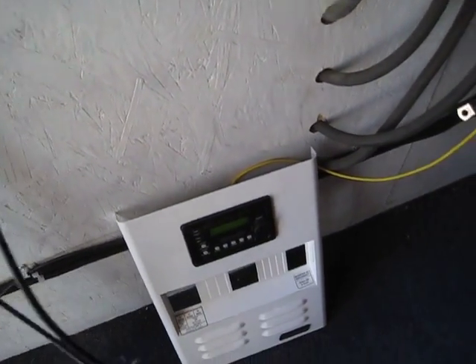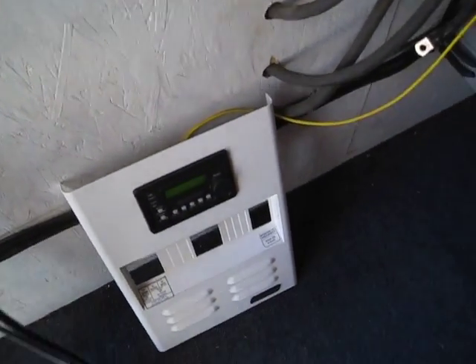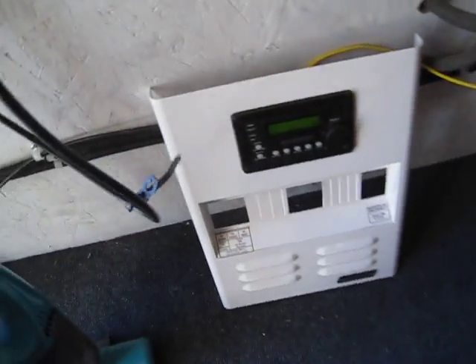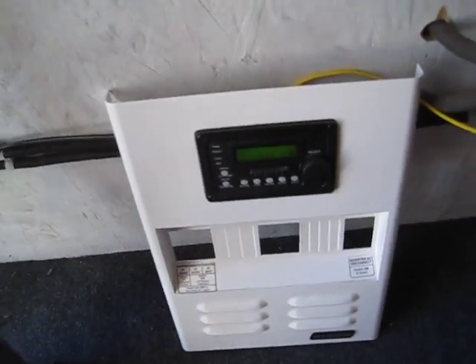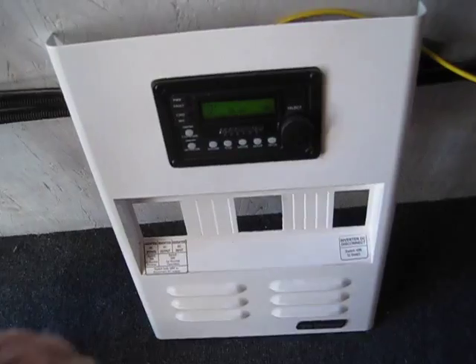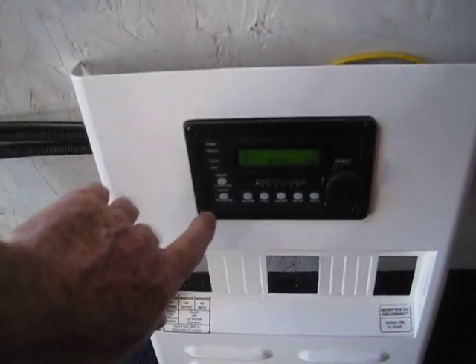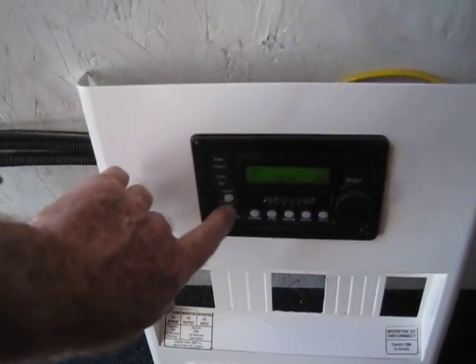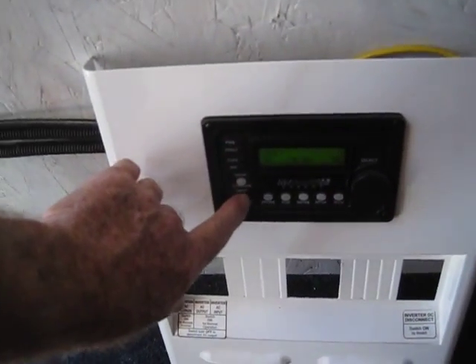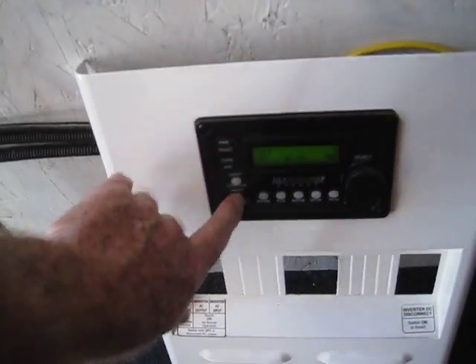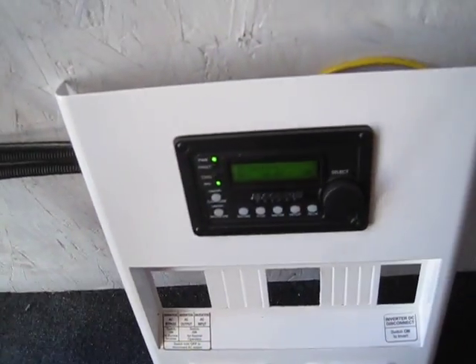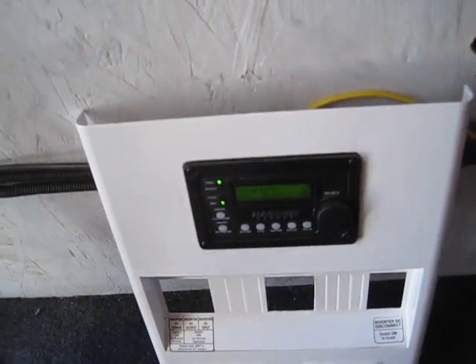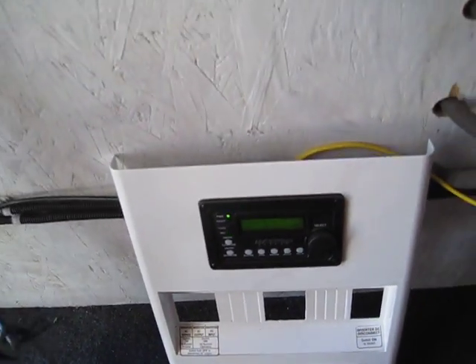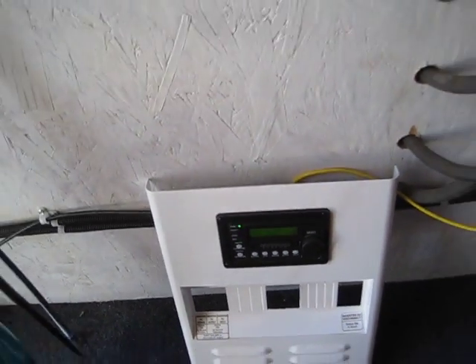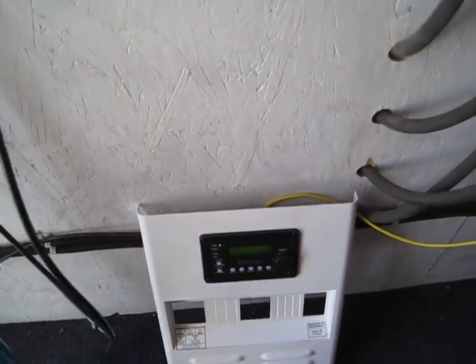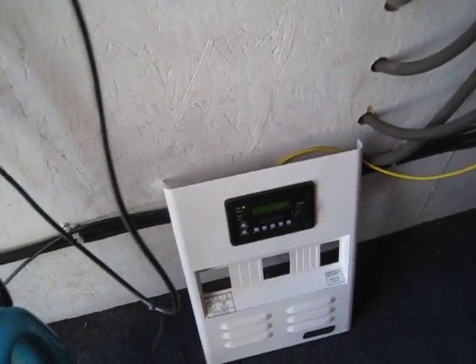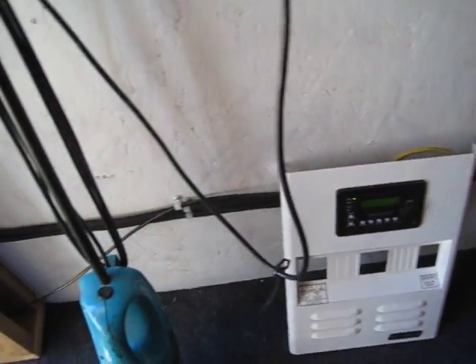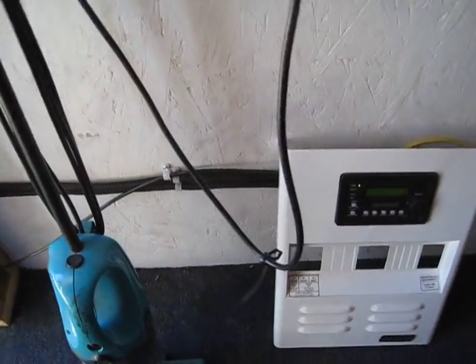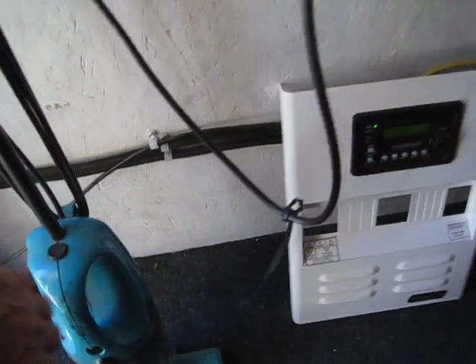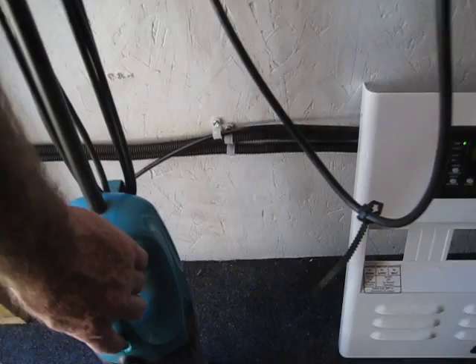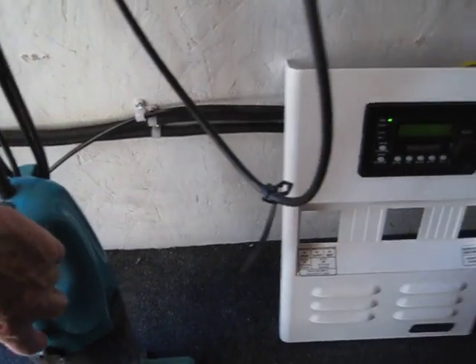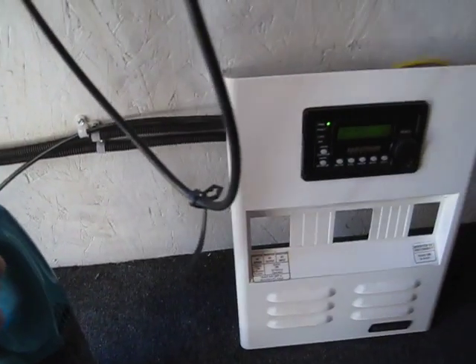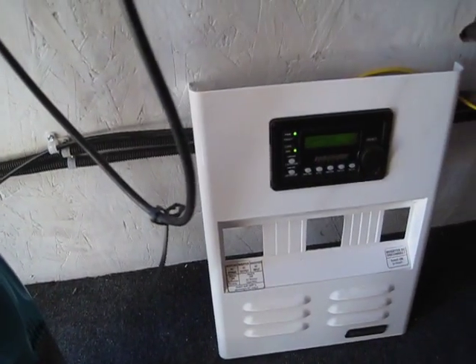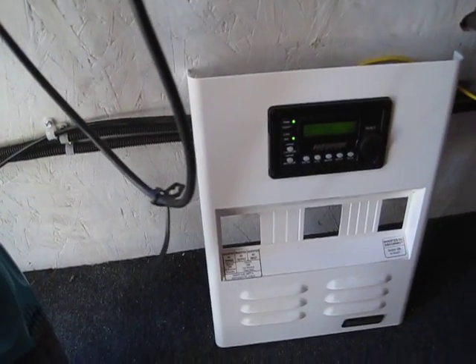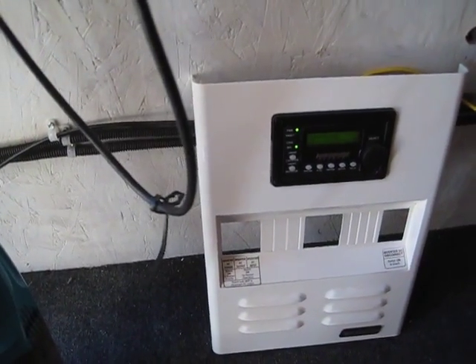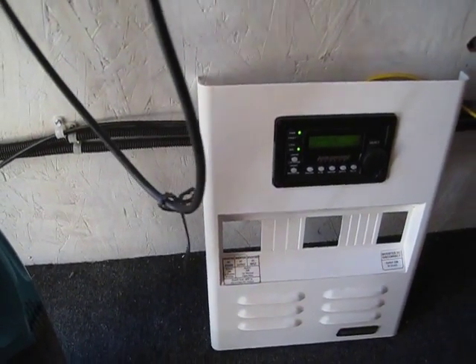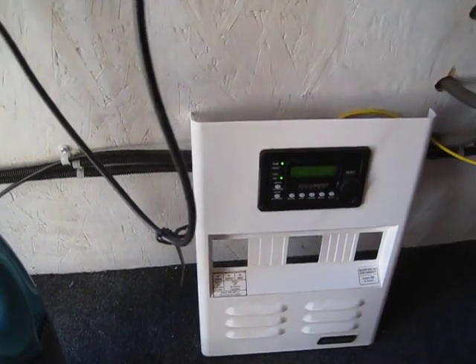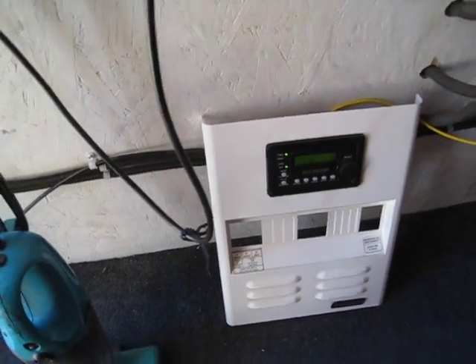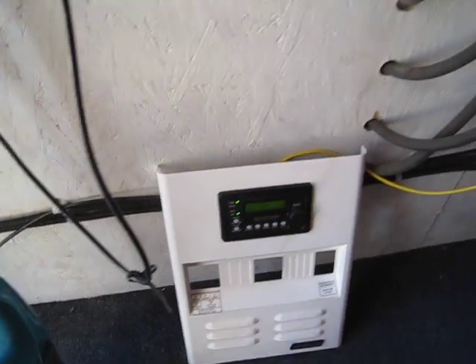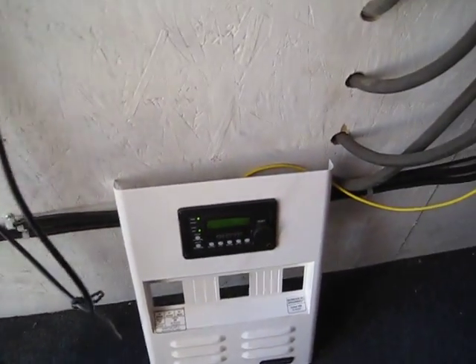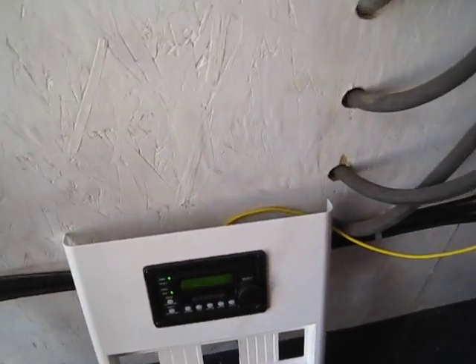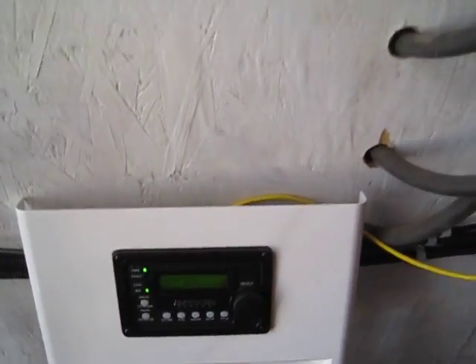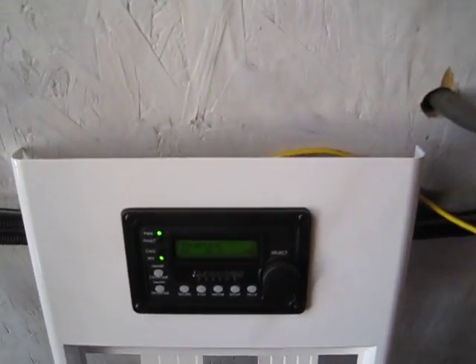Alright, we got that plugged in. Let's turn the inverter on. It's on — it's searching. Hit the switch. It's over there — you can see the switch. There it goes.